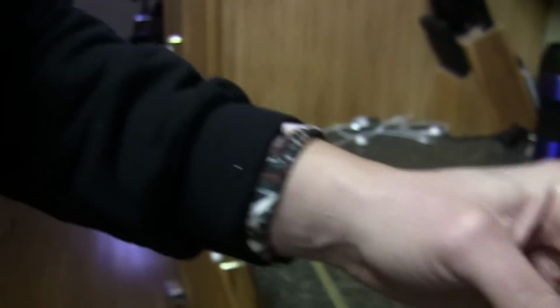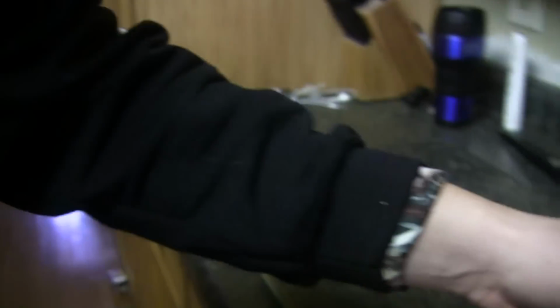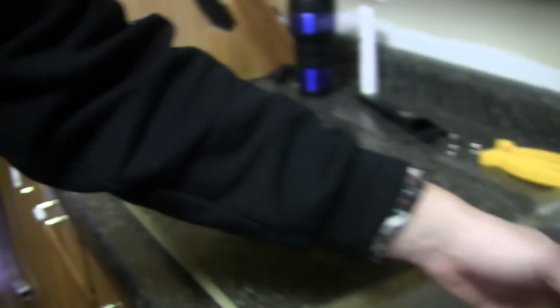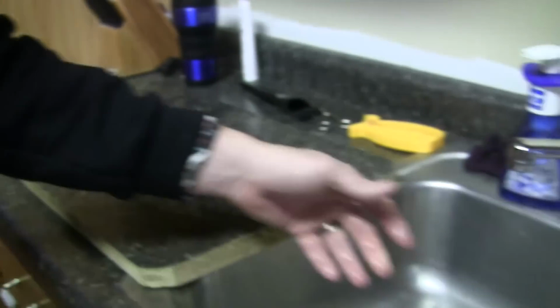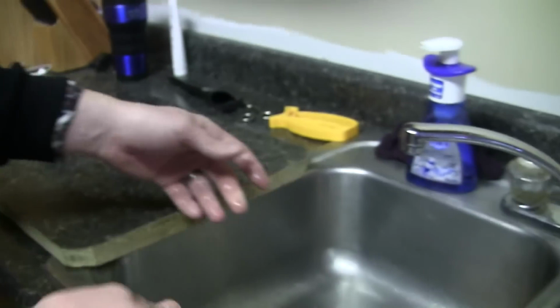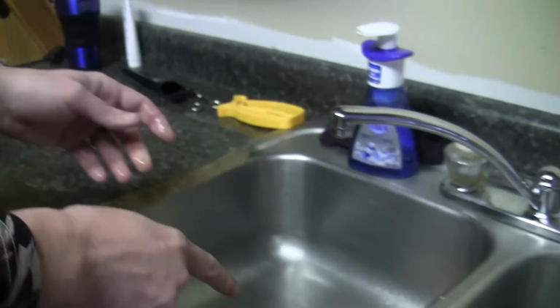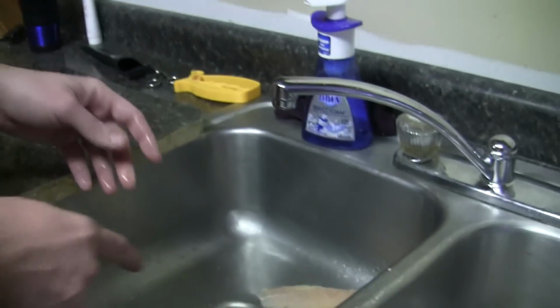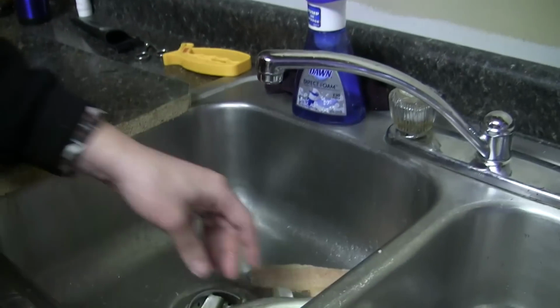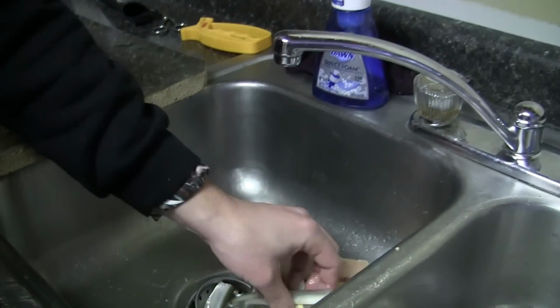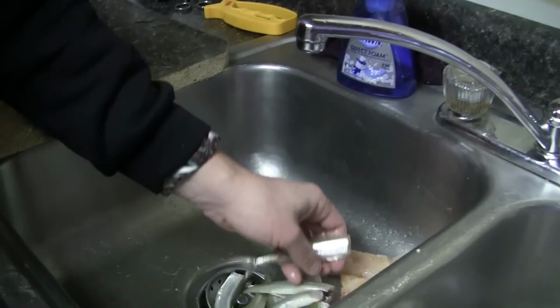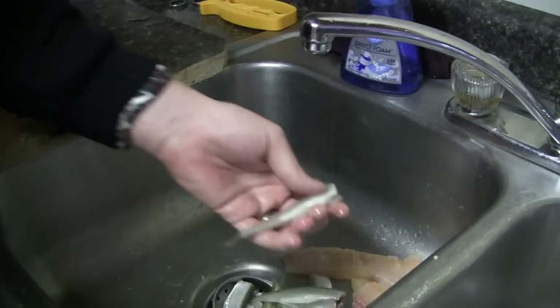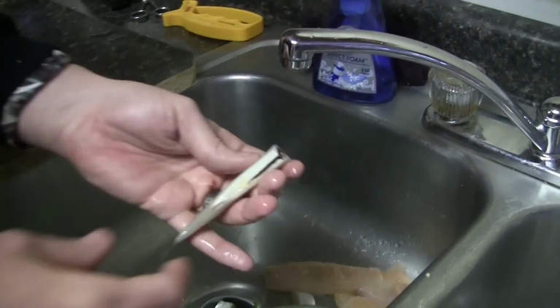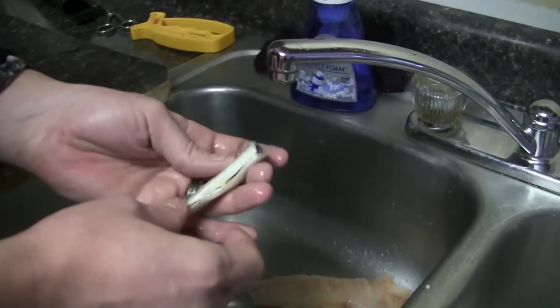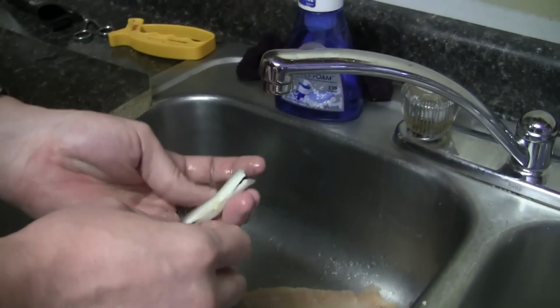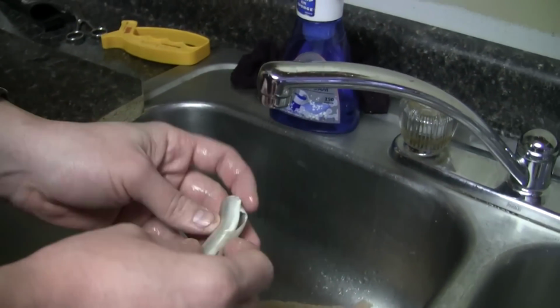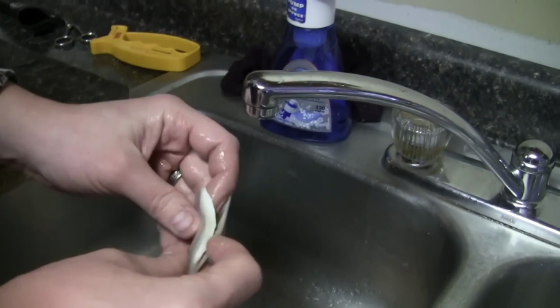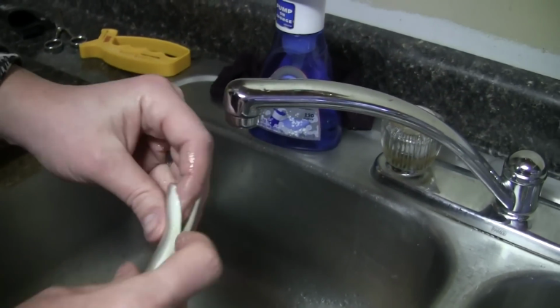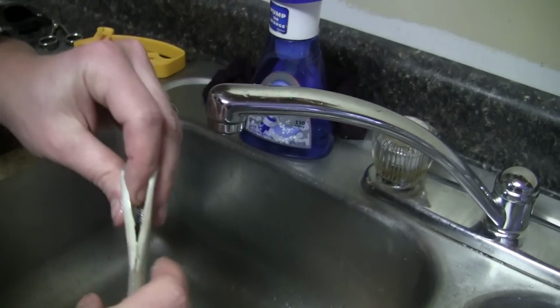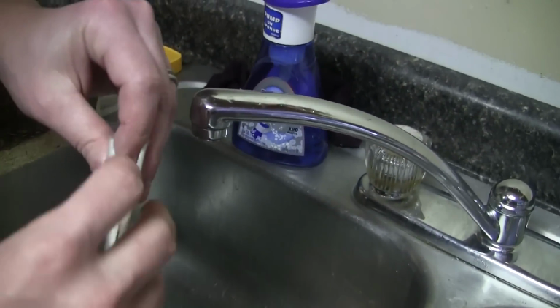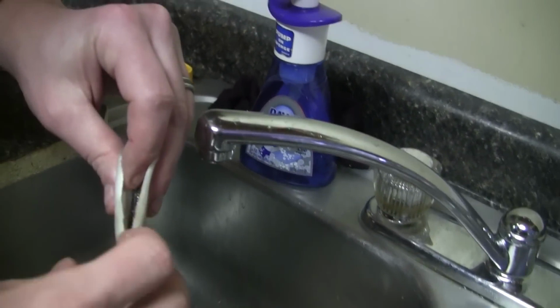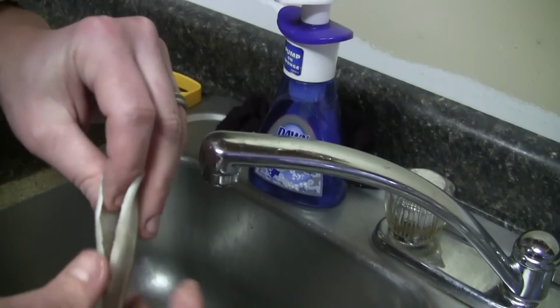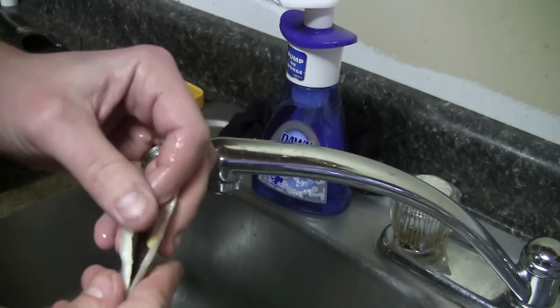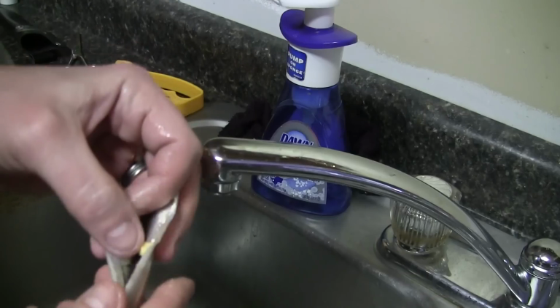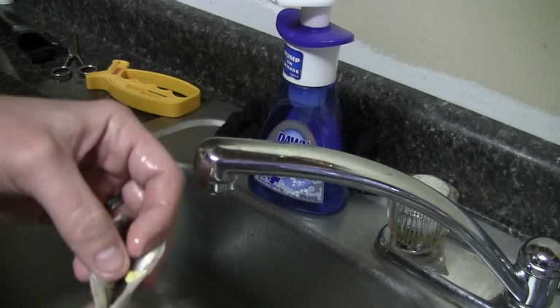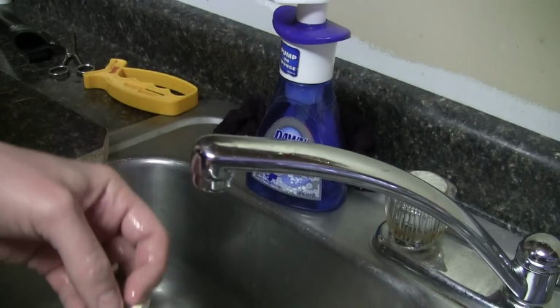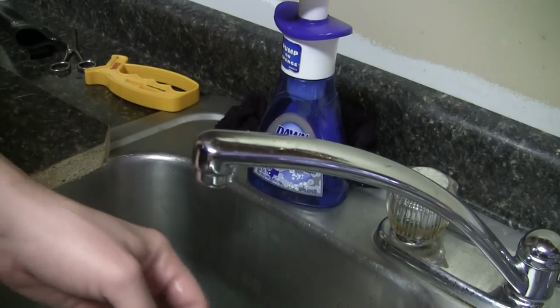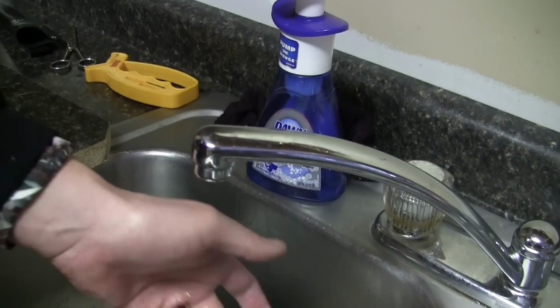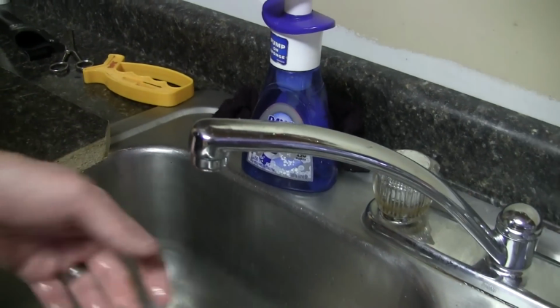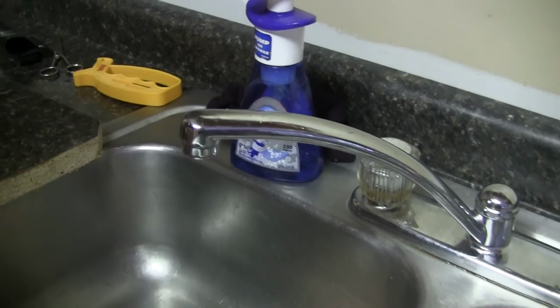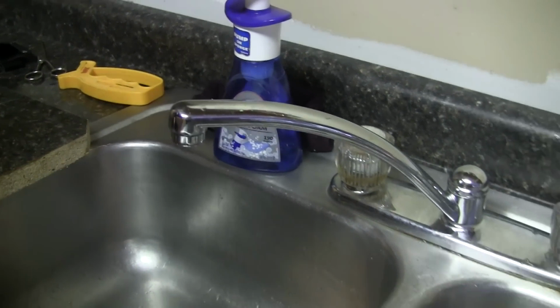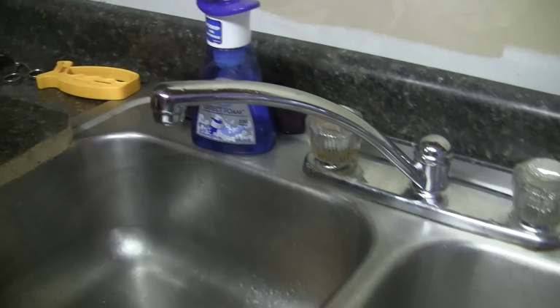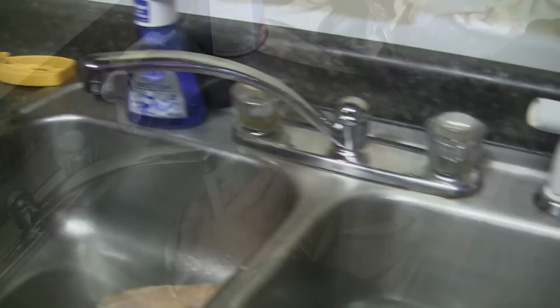I'm gonna throw it in the sink when I'm all done. Just run them under cold water and make sure they're cleaned out real well. That's it!